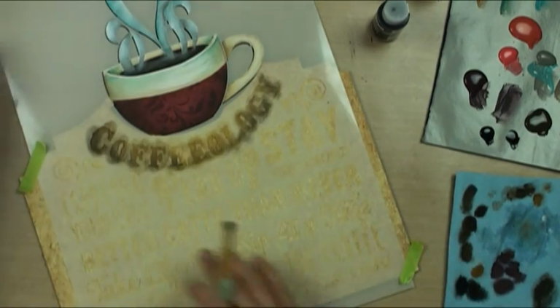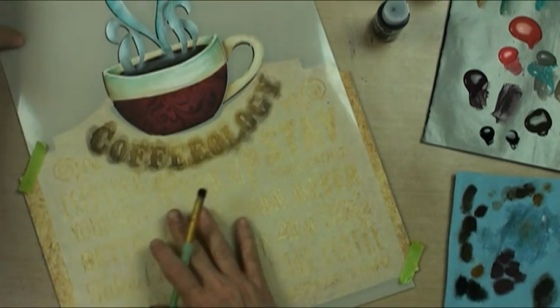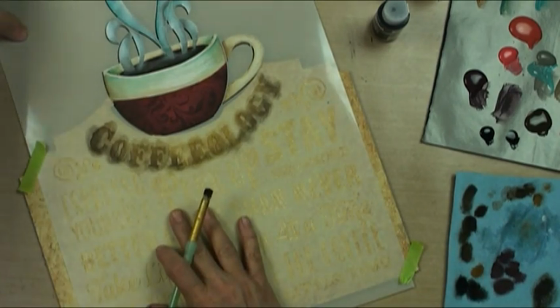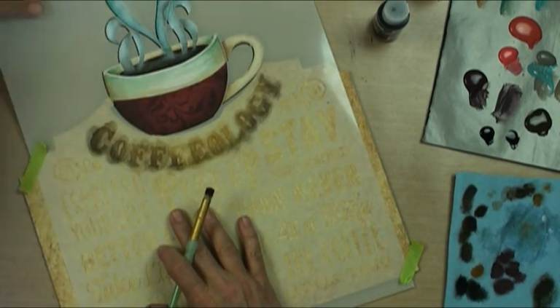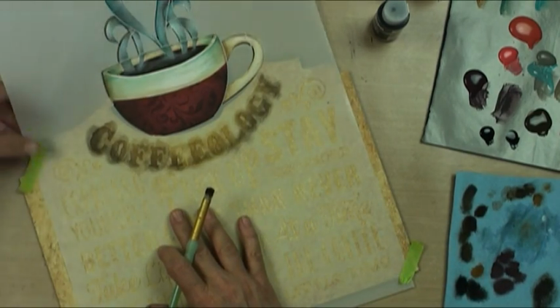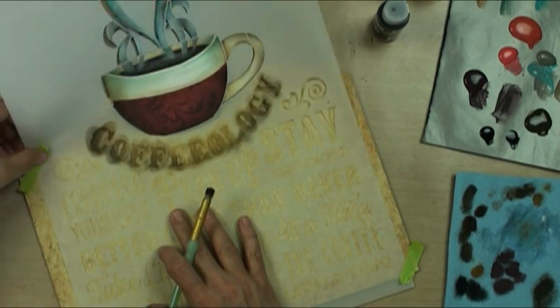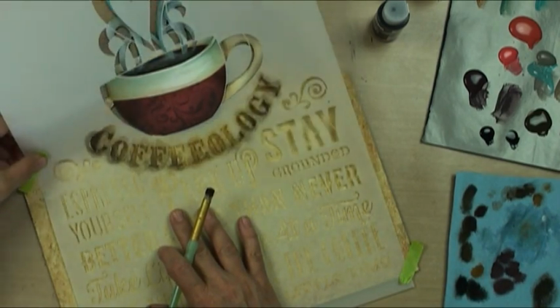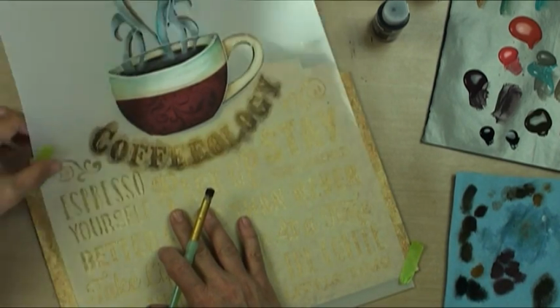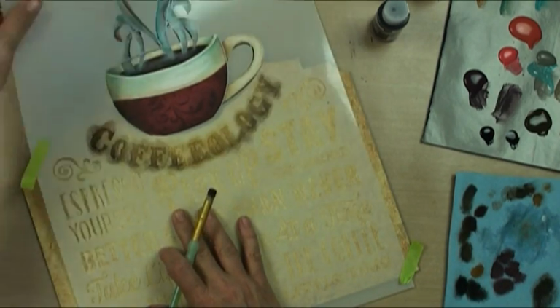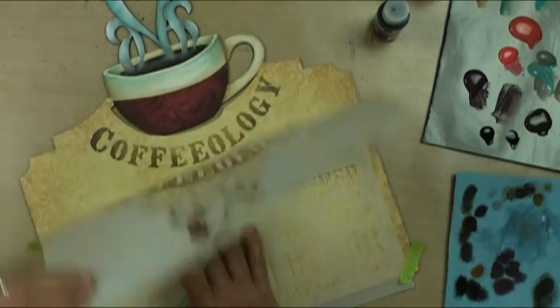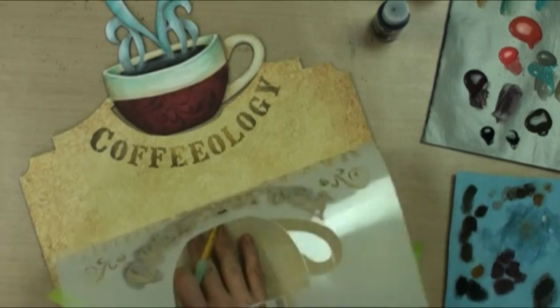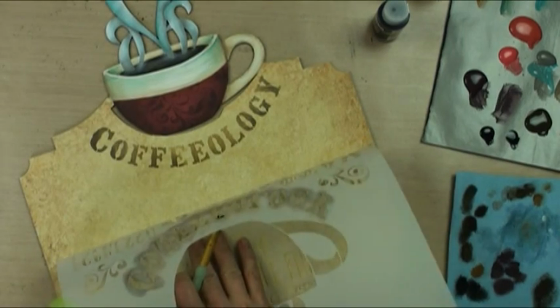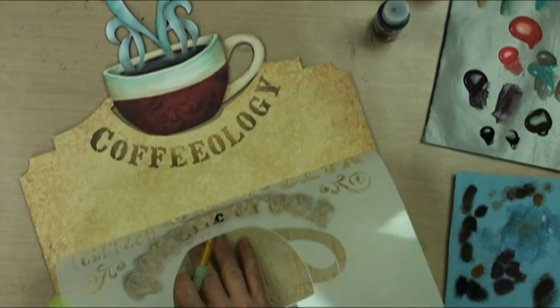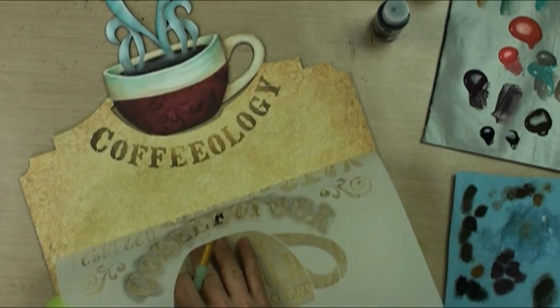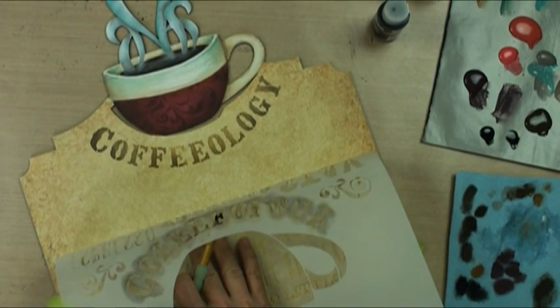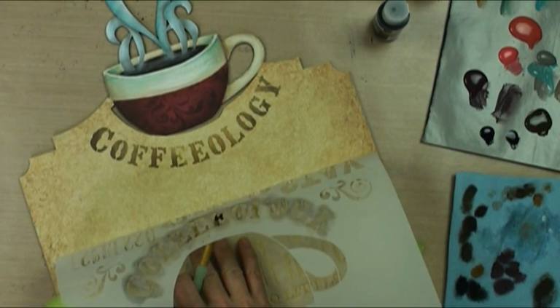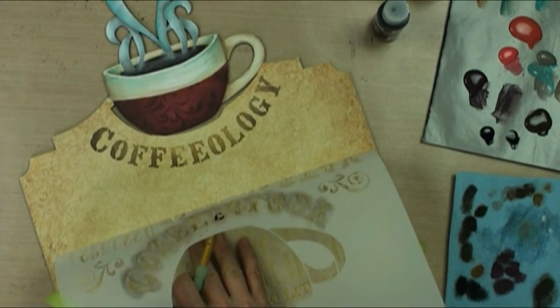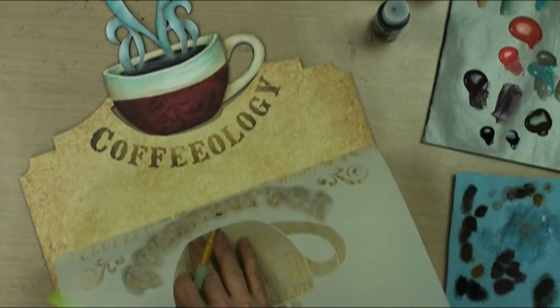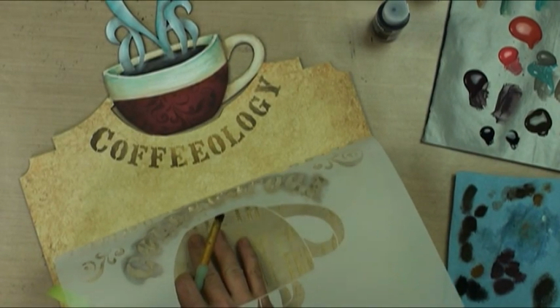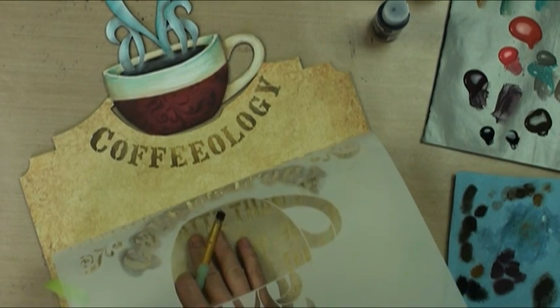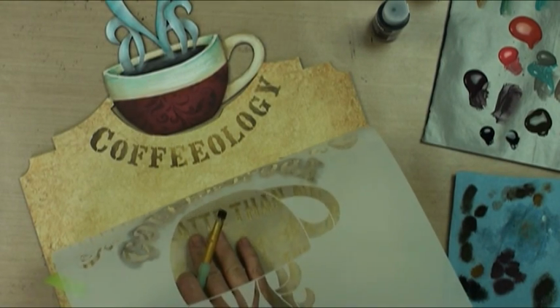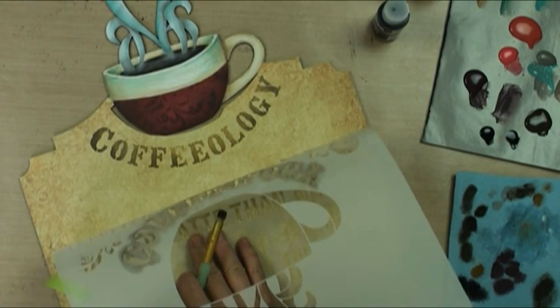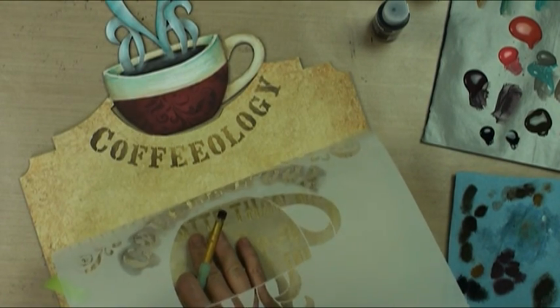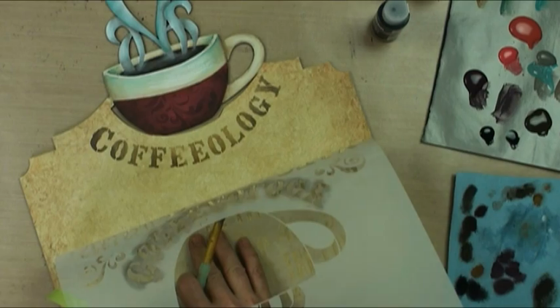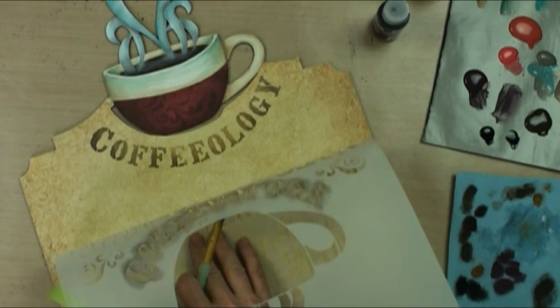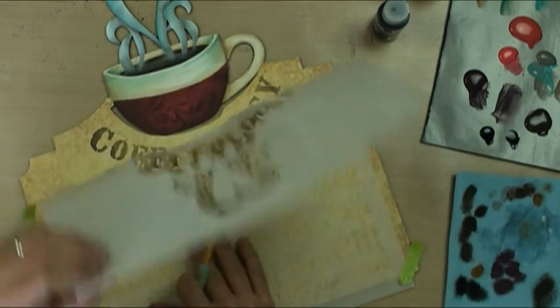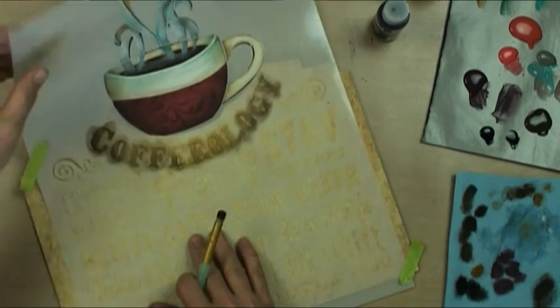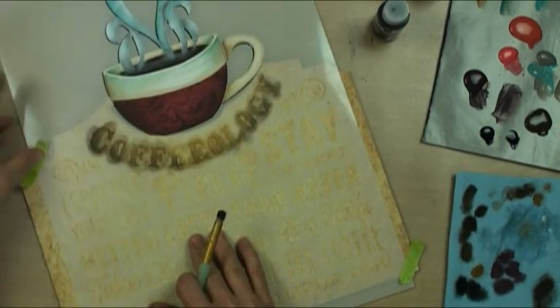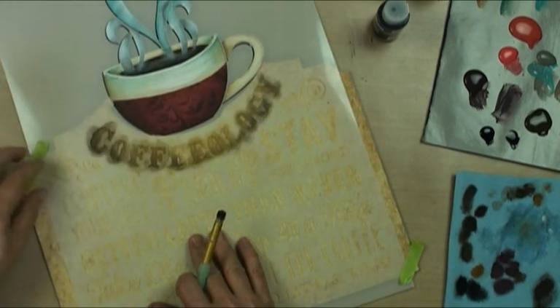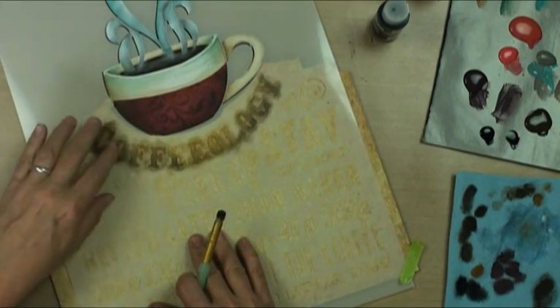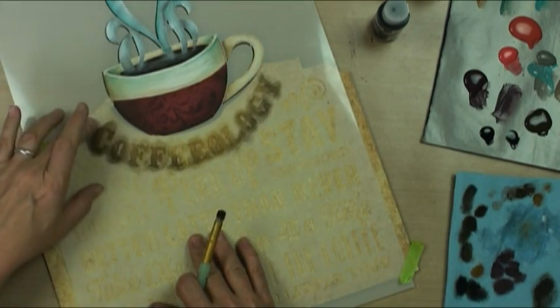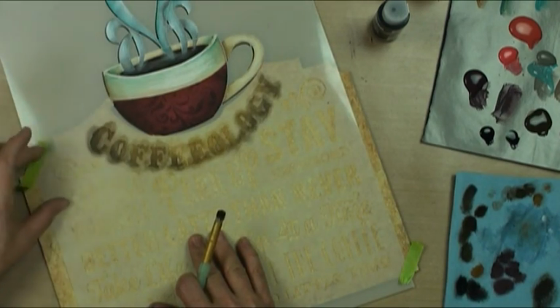Let's take a peek and see what we think. So that gives it just kind of an interesting fade - that is going to be perfect.